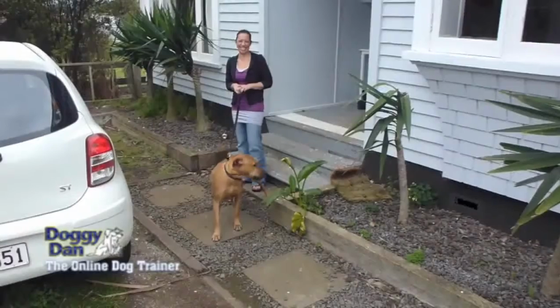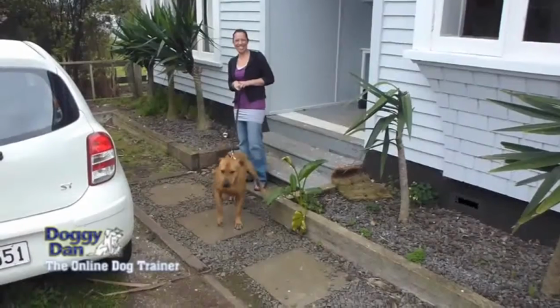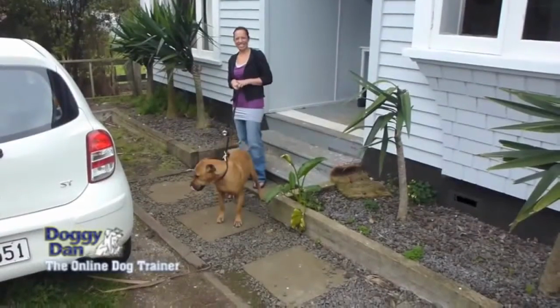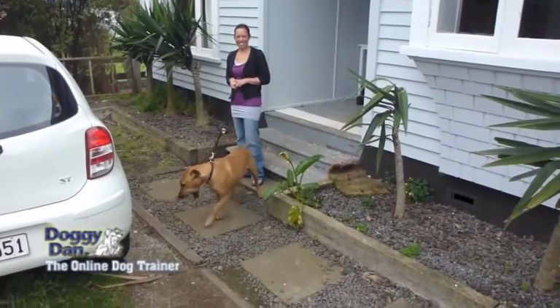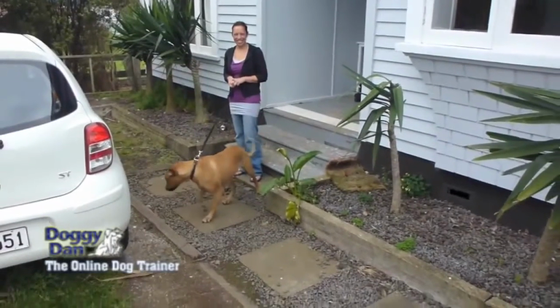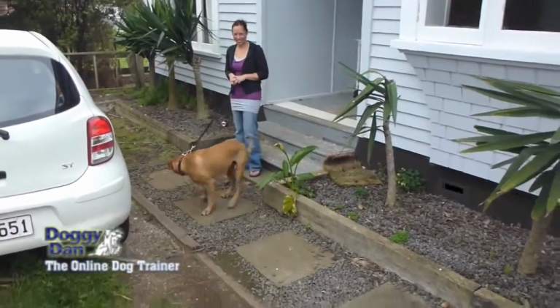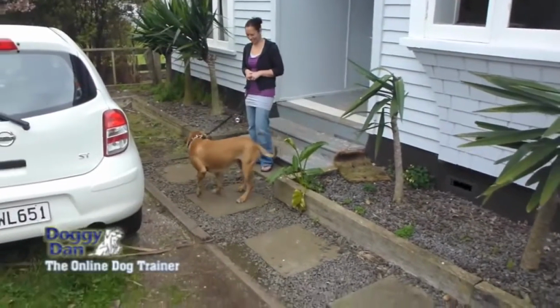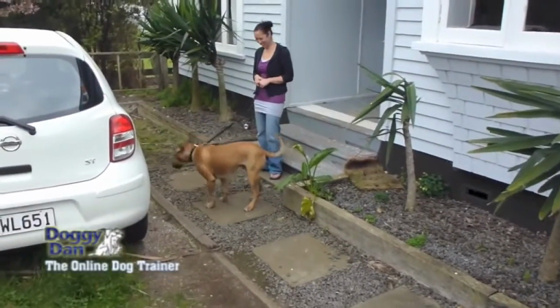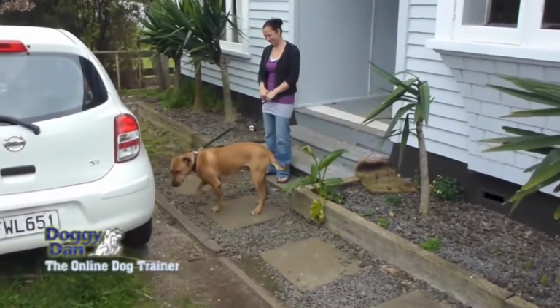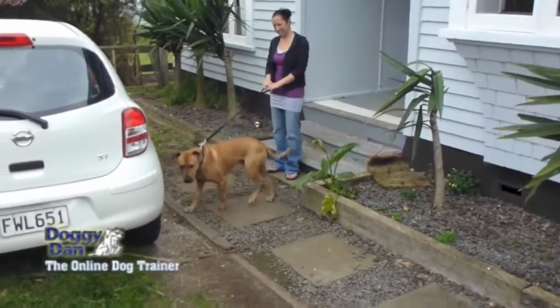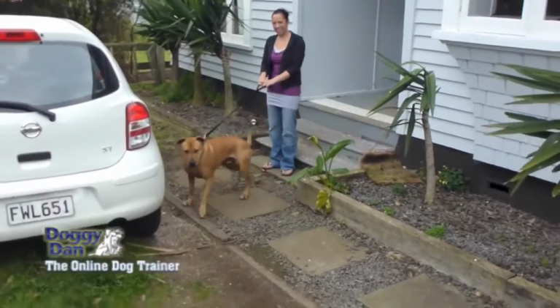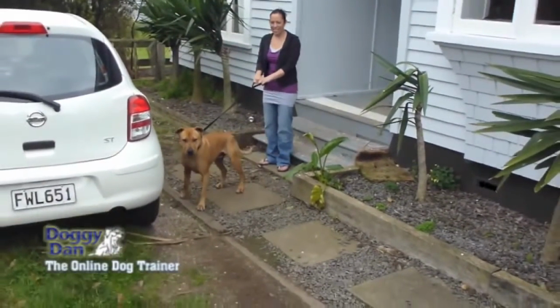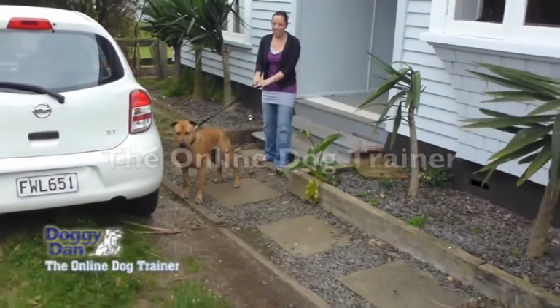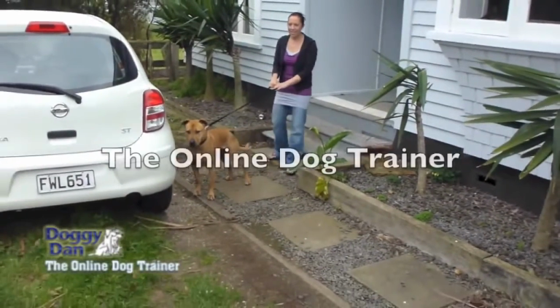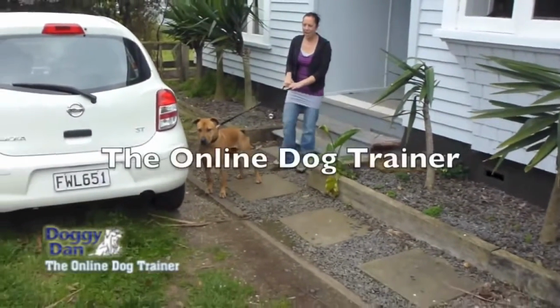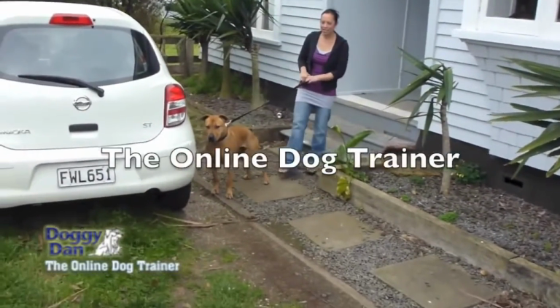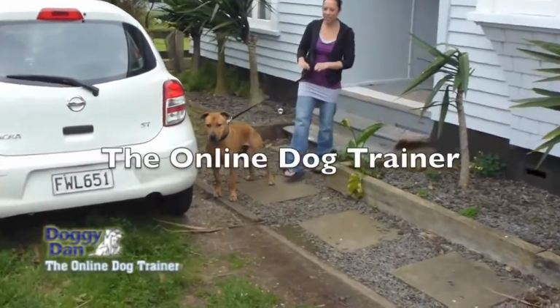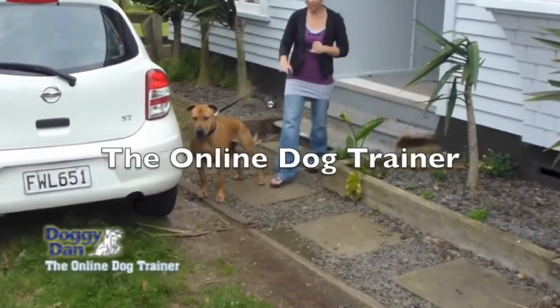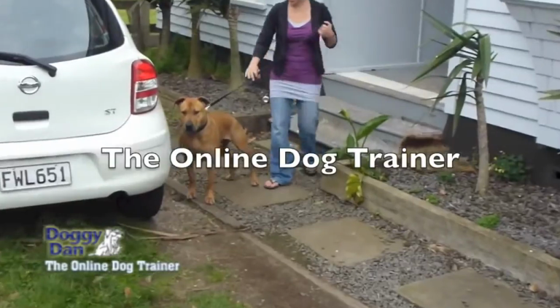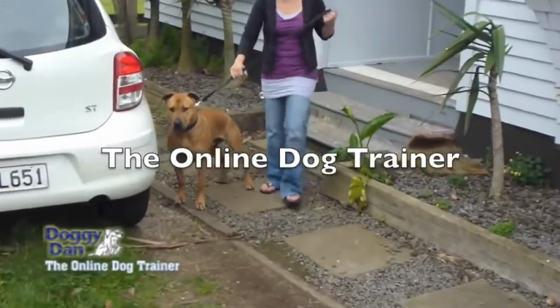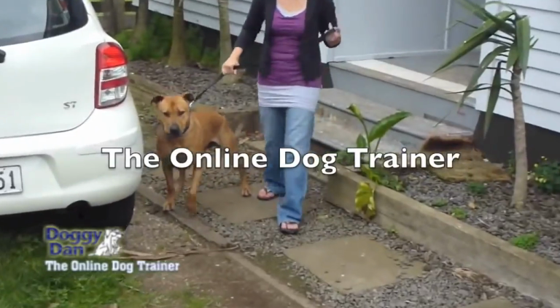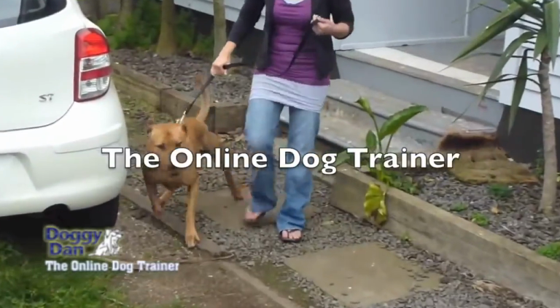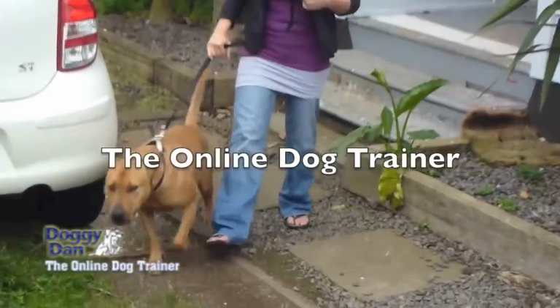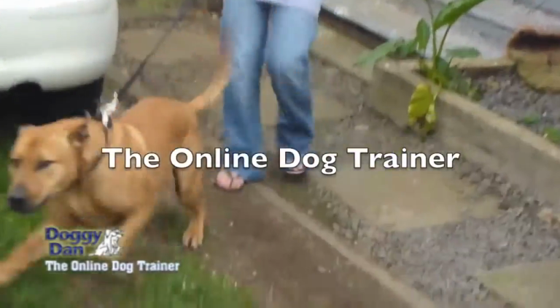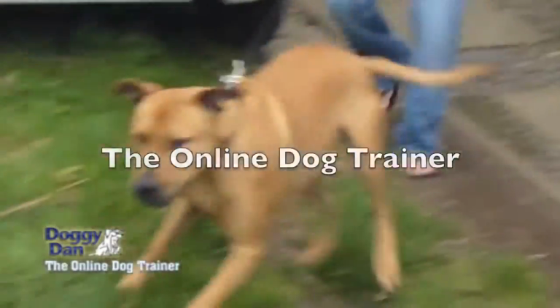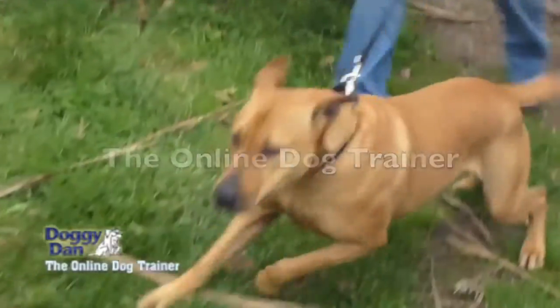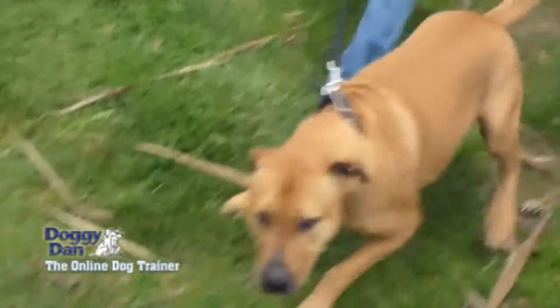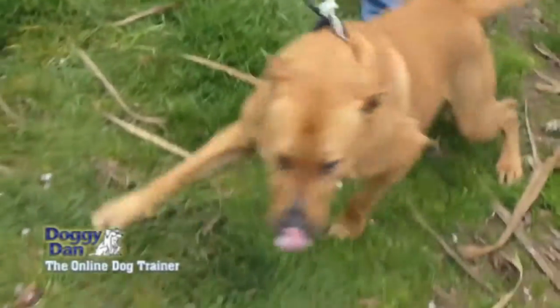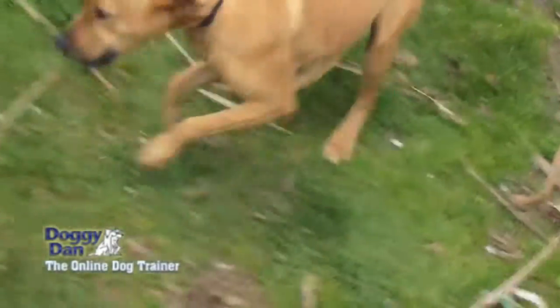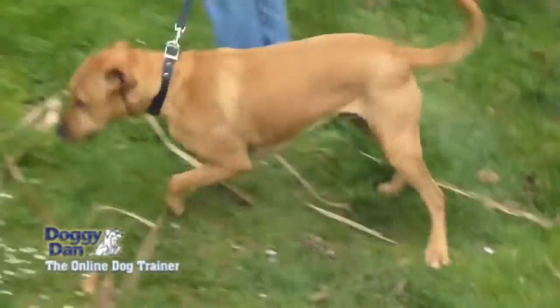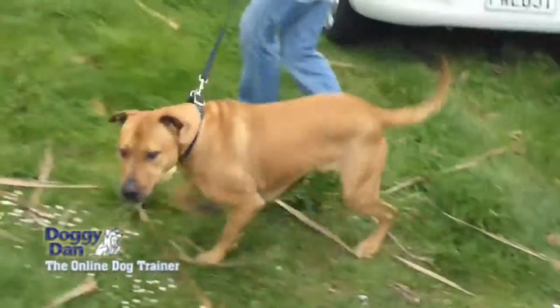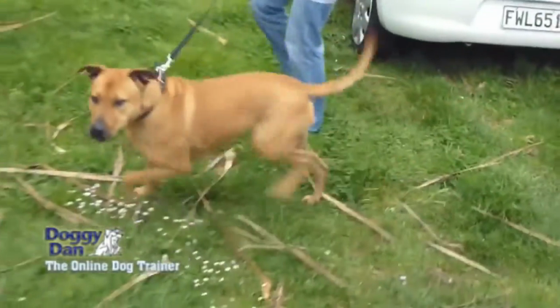Hi there, Doggy Dan here from the Online Dog Trainer. This video is all about helping you get to grips with walking your dog on the leash.